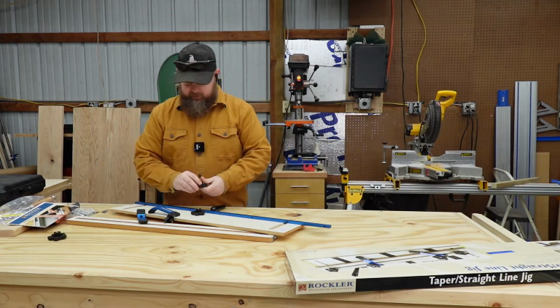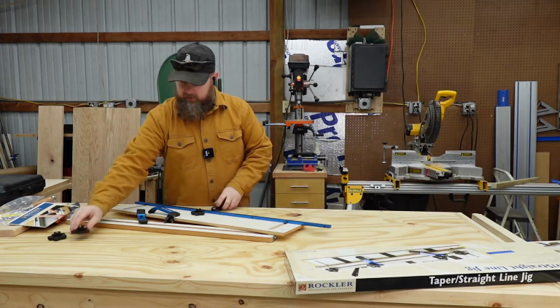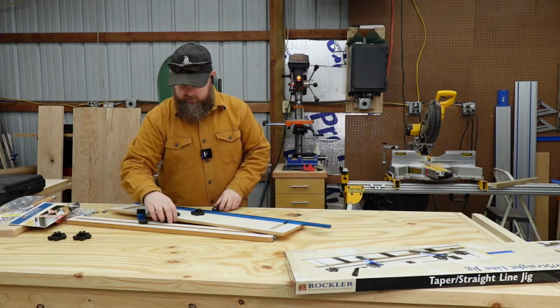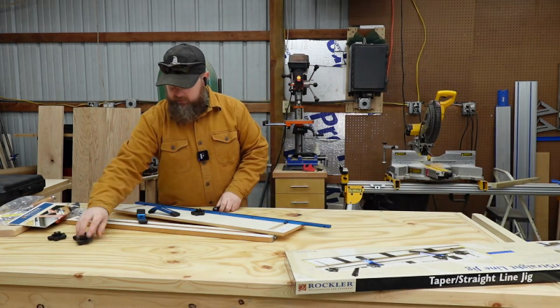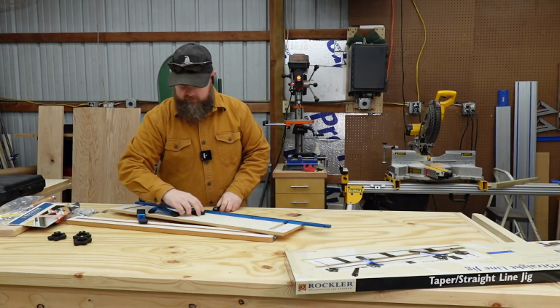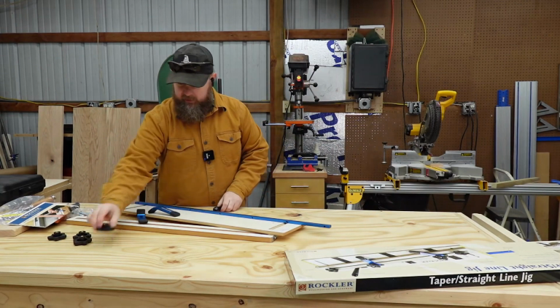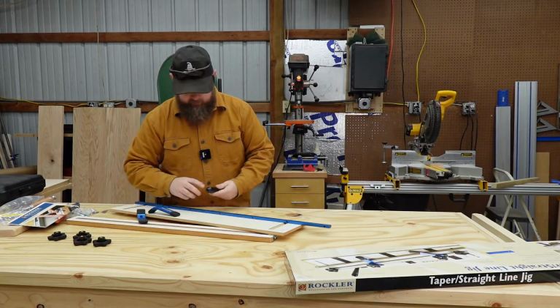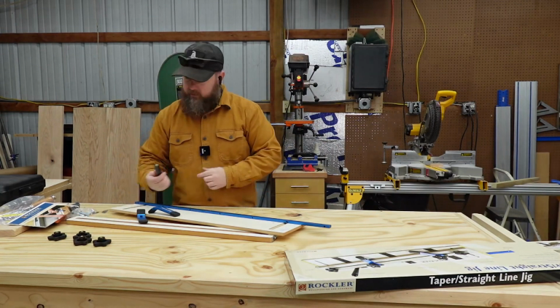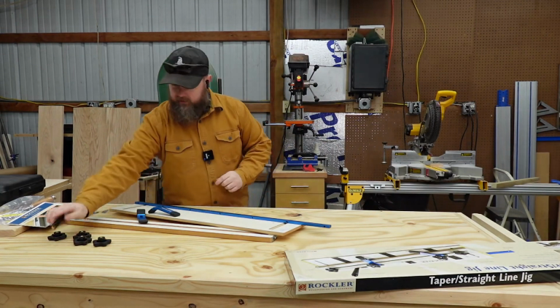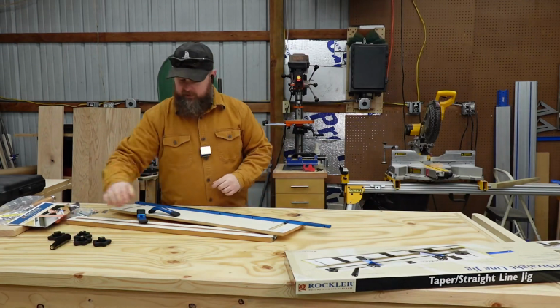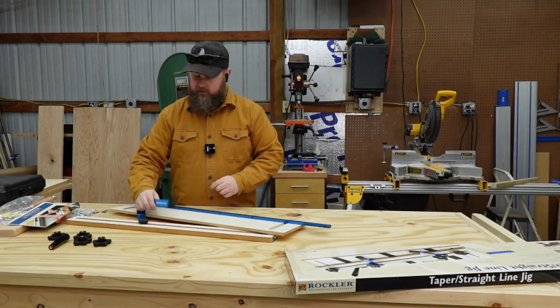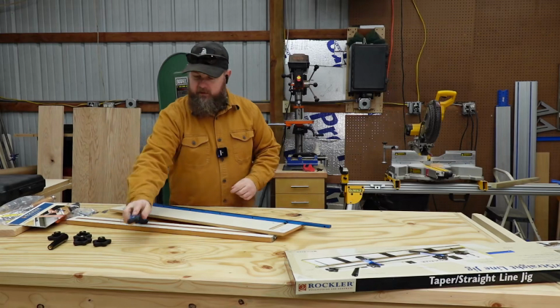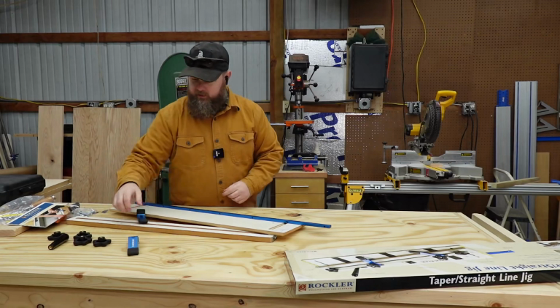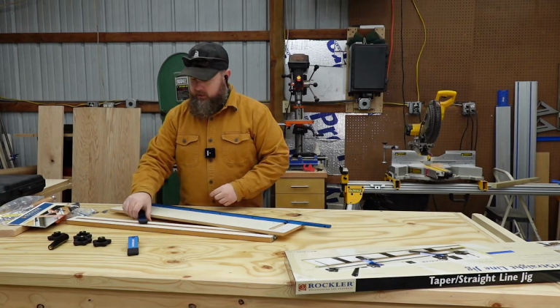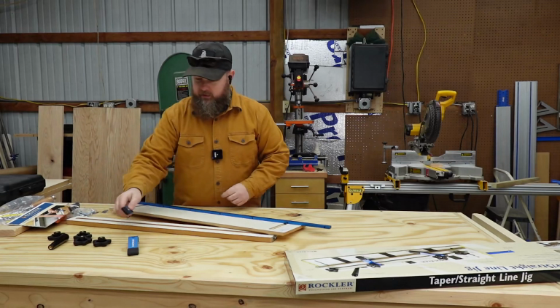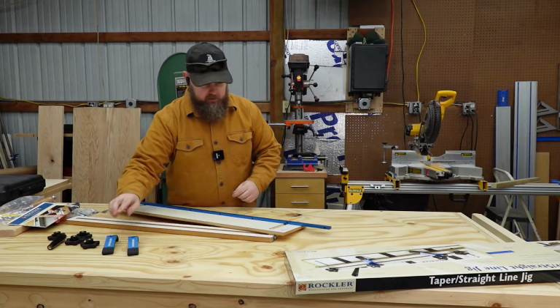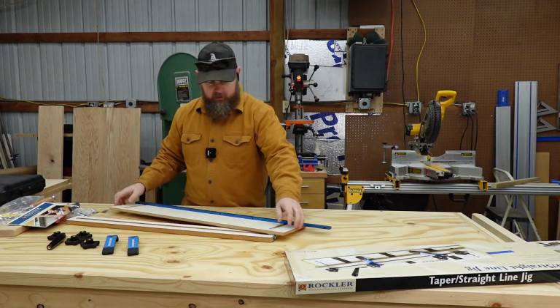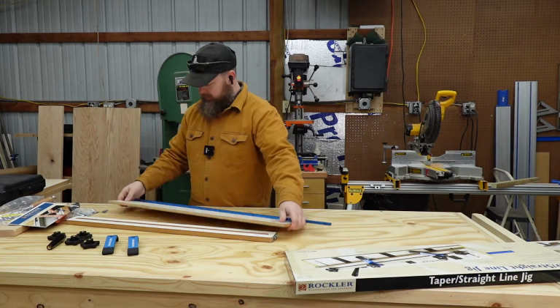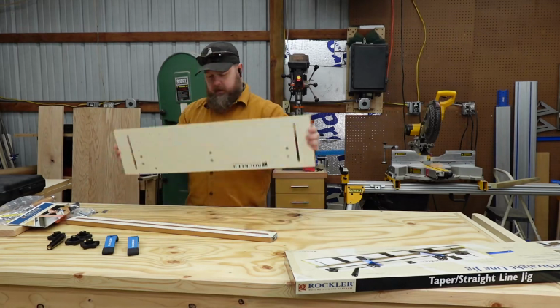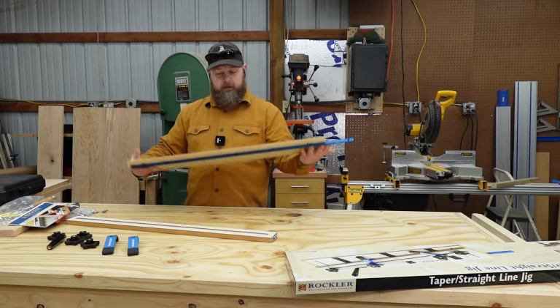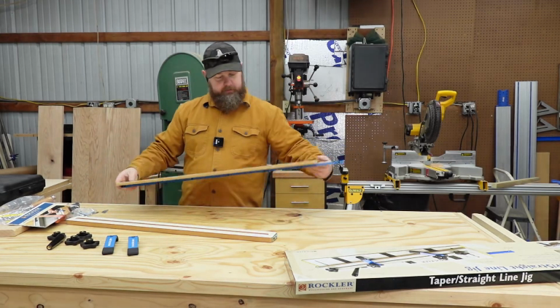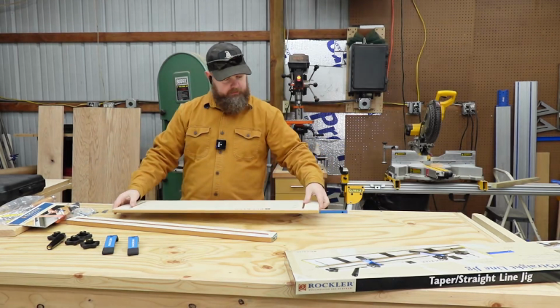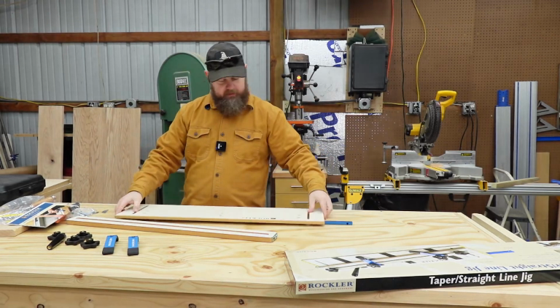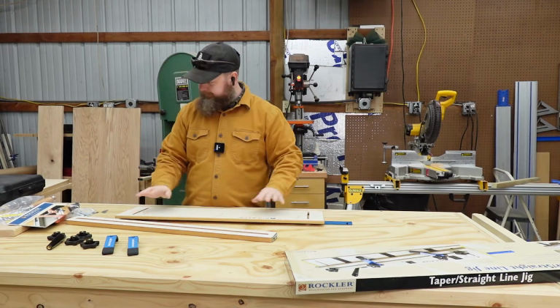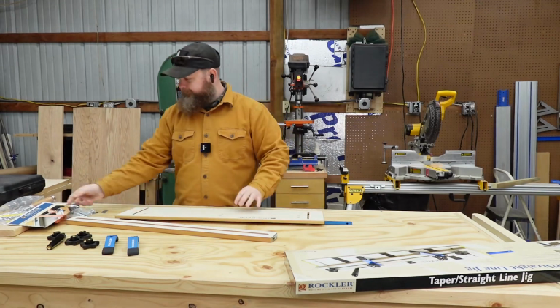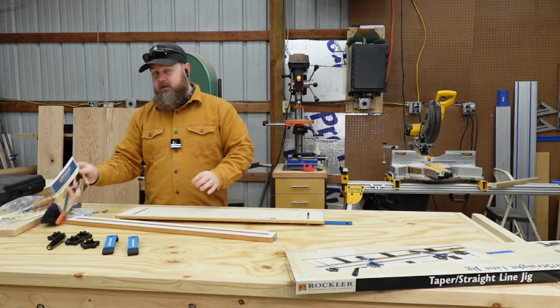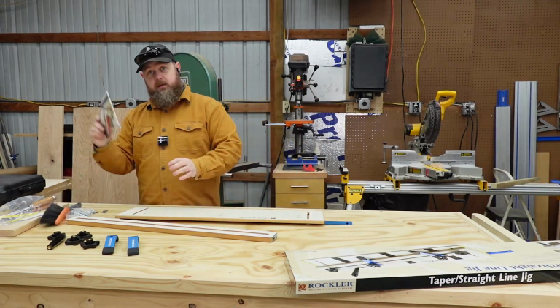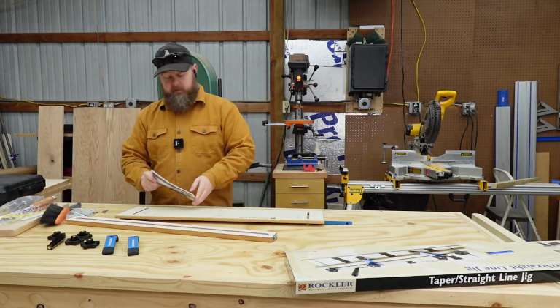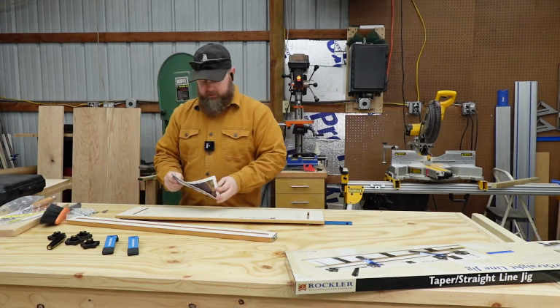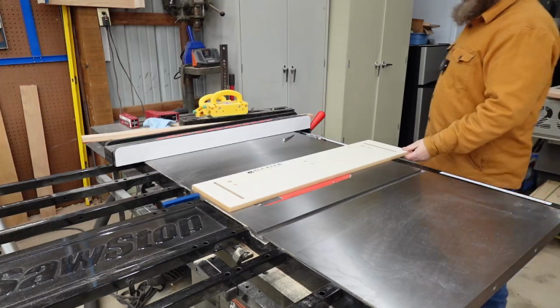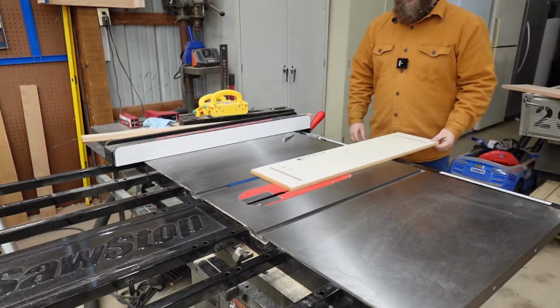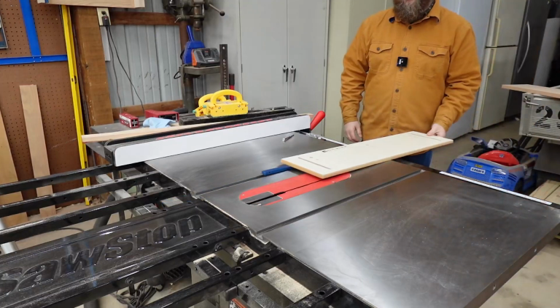Handle, handle, handle, handle, handle. Security thingy, security thingy. So this is the top. Let's look at the instructions.